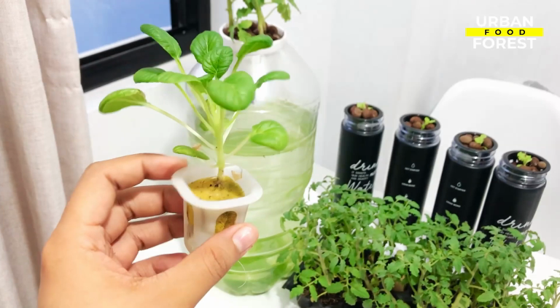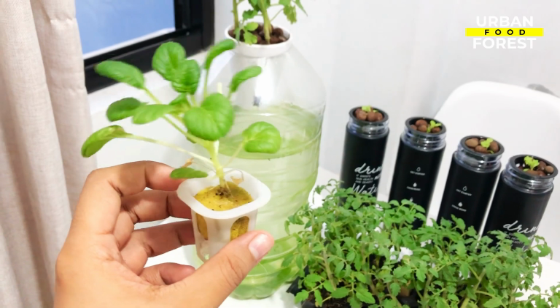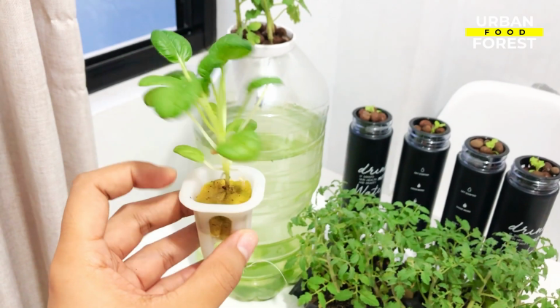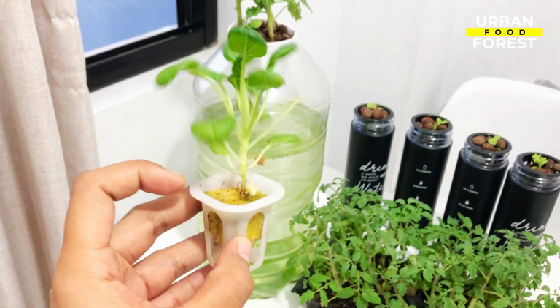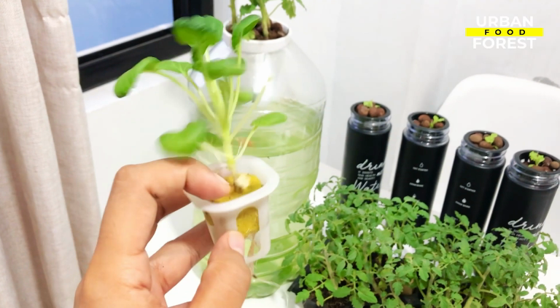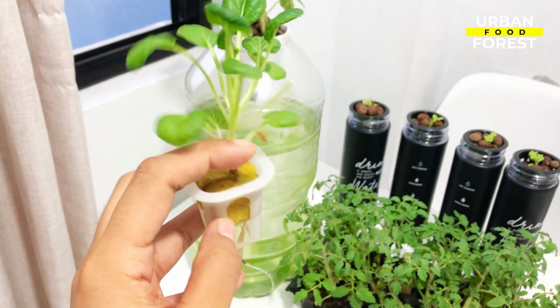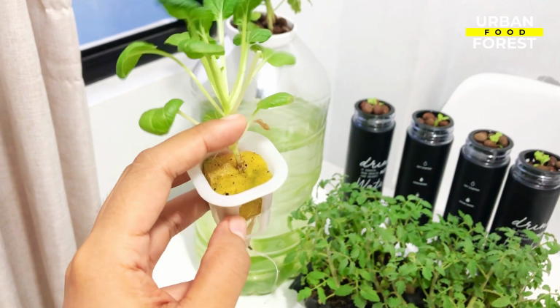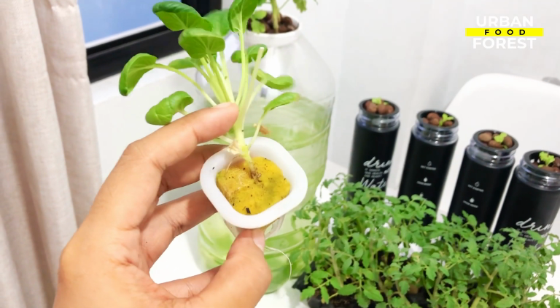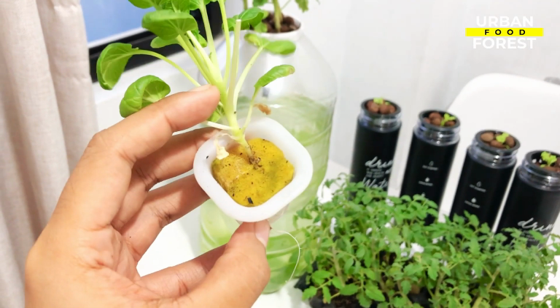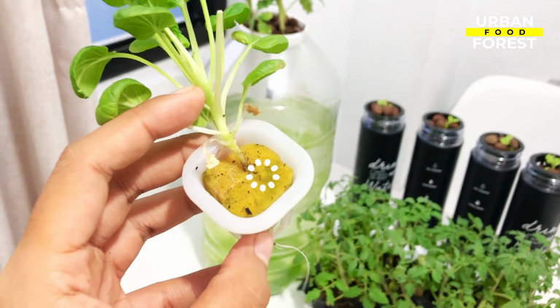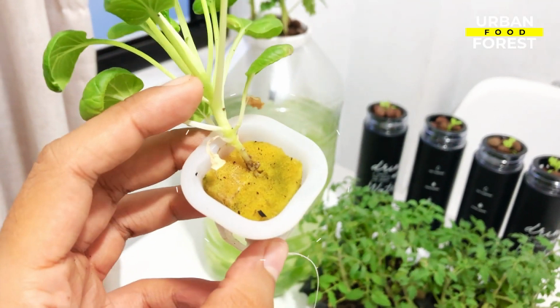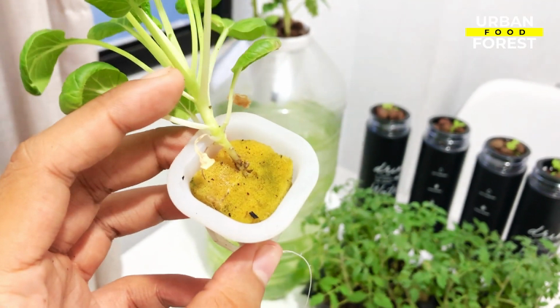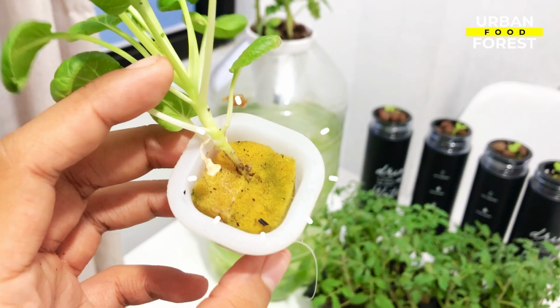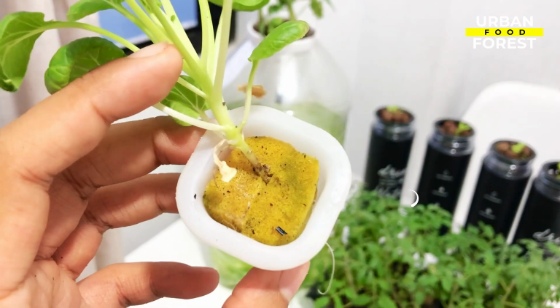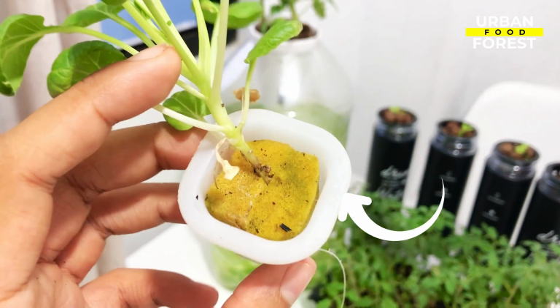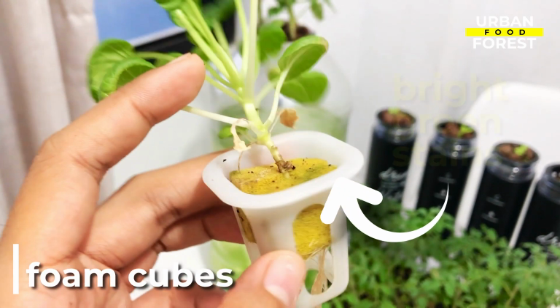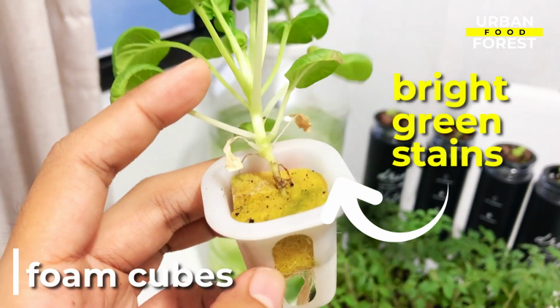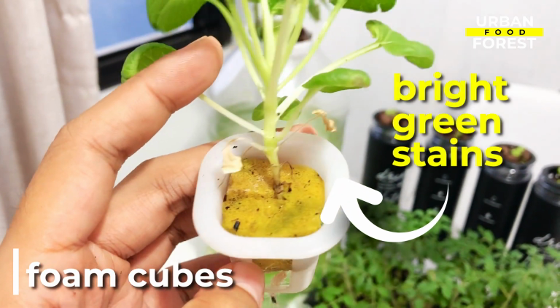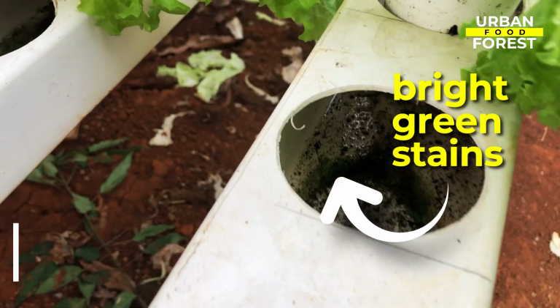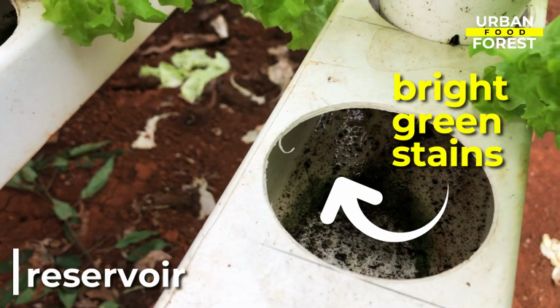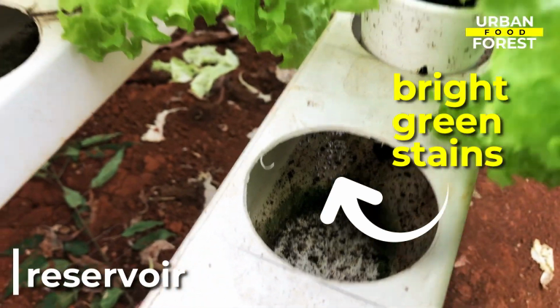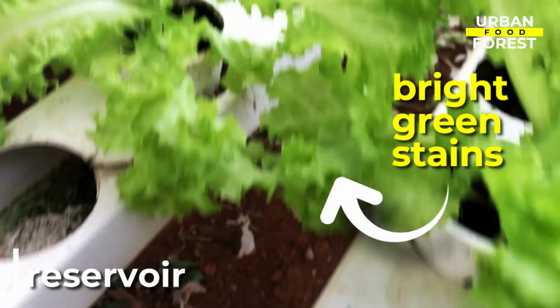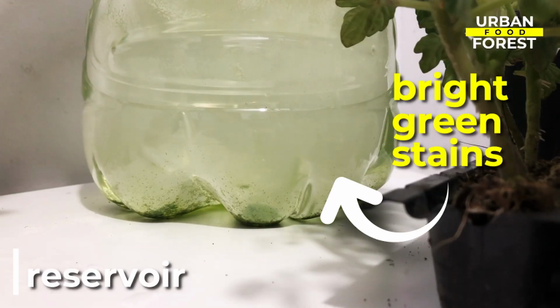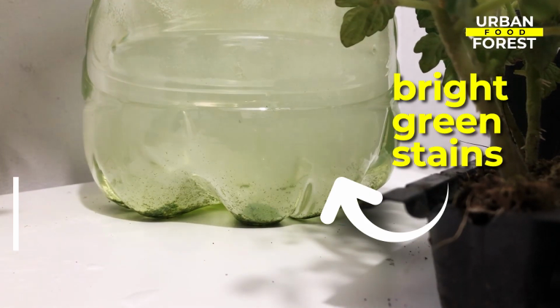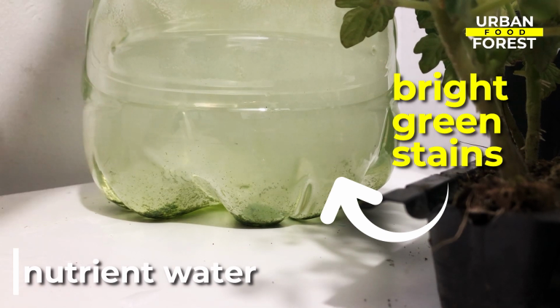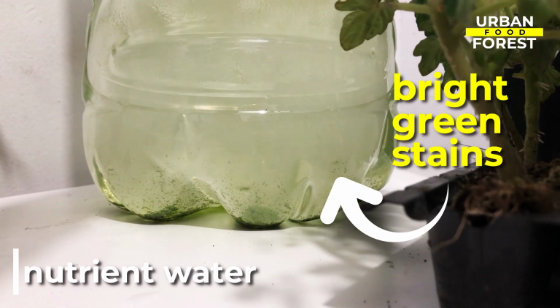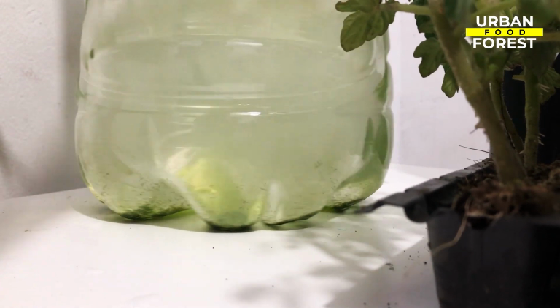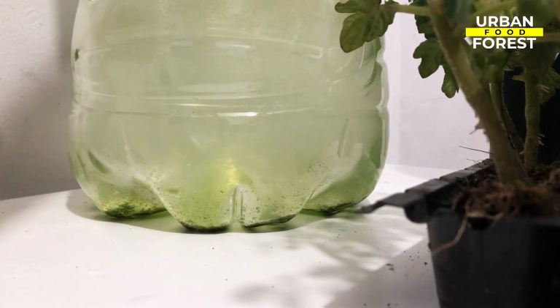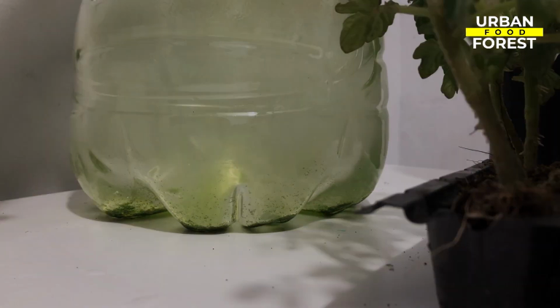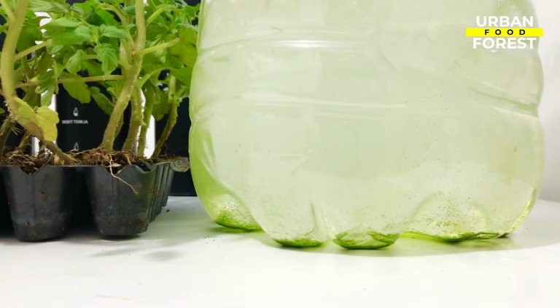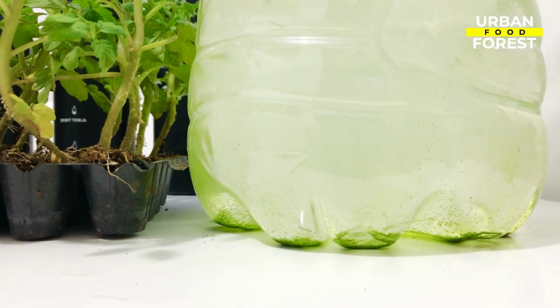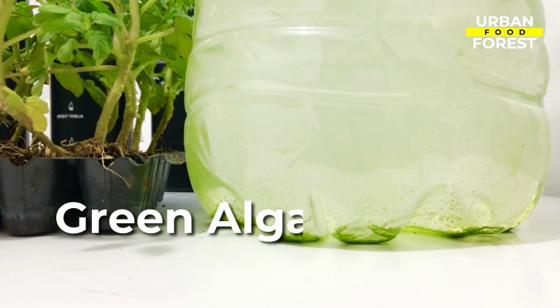So you have just transferred your seedlings into your hydroponic system, but a few days after, you notice these bright green stains on your foam cubes, your reservoir, and some are even floating in your nutrient water. These are called green algae.